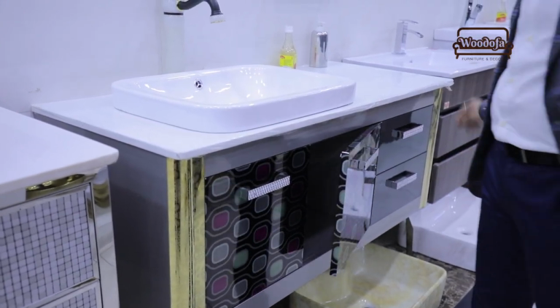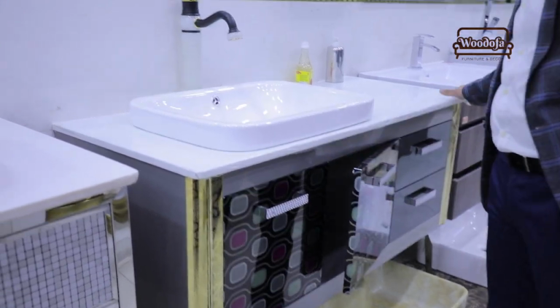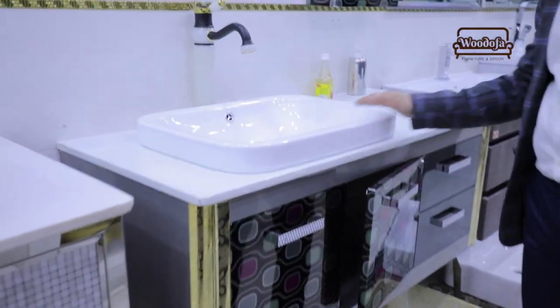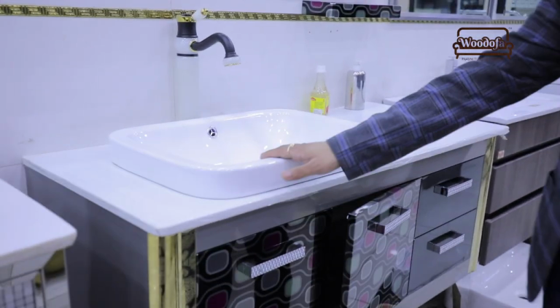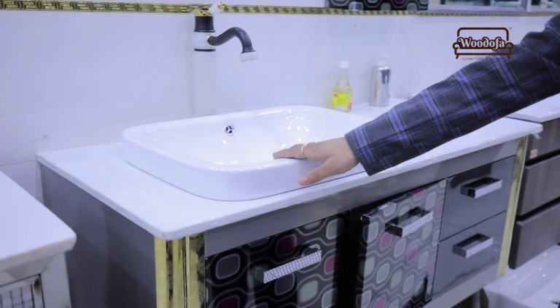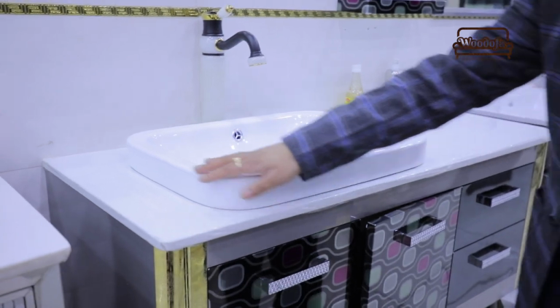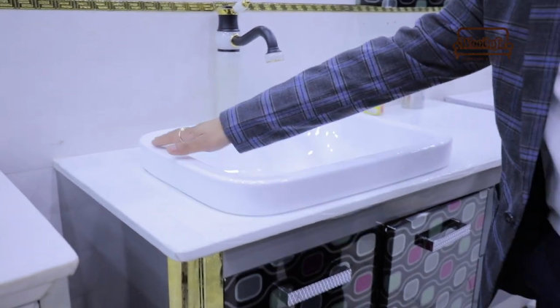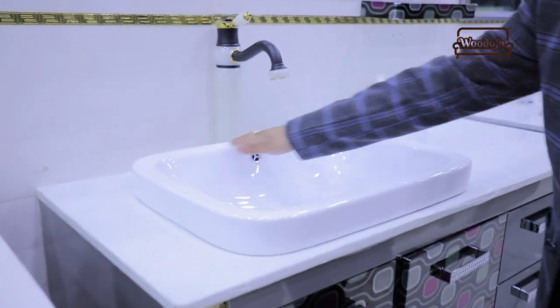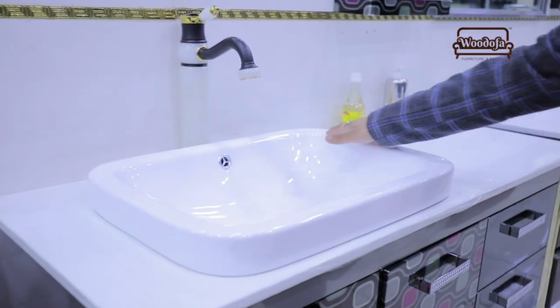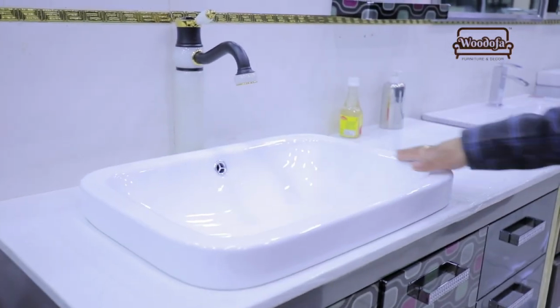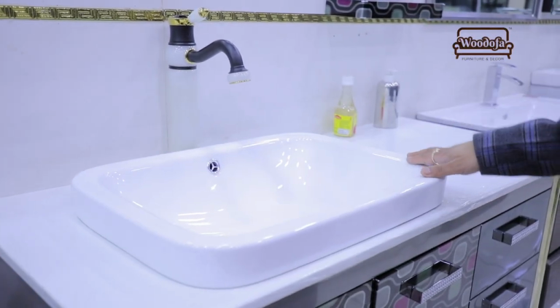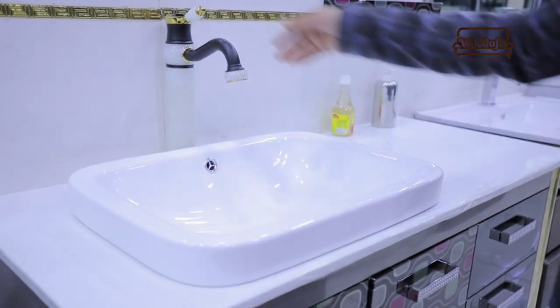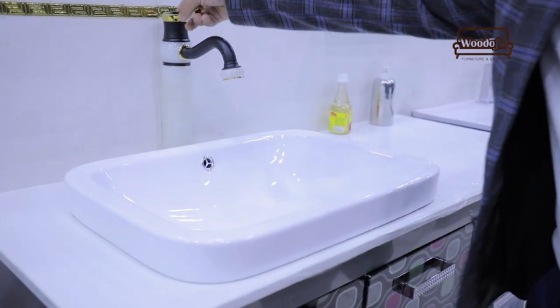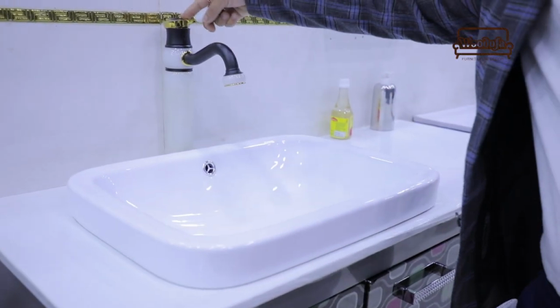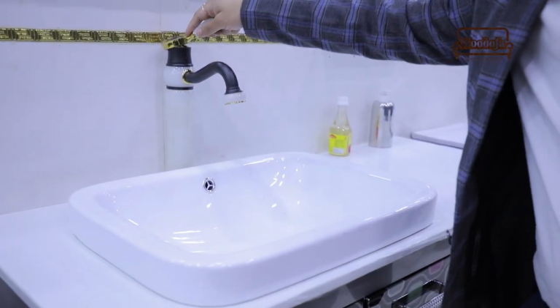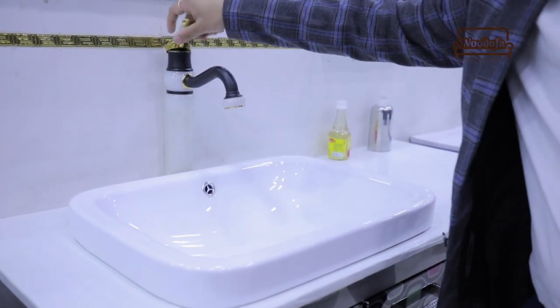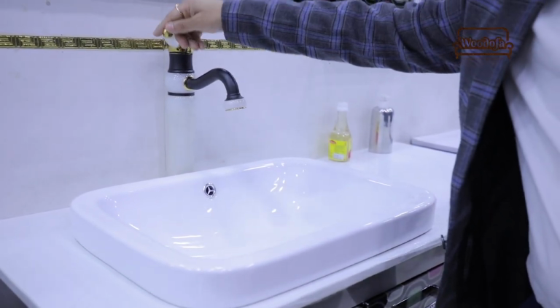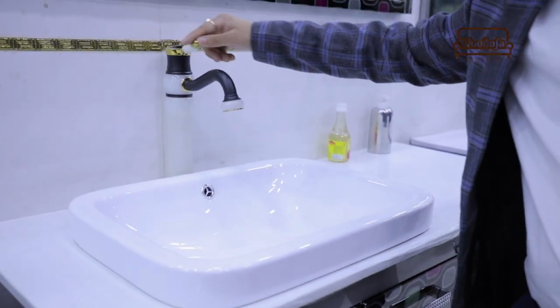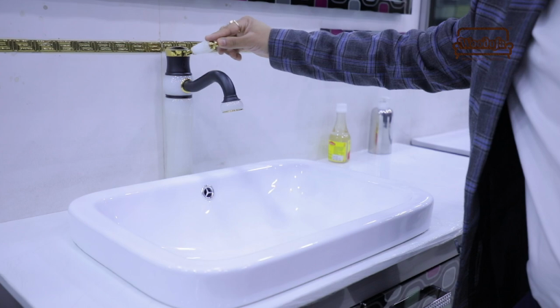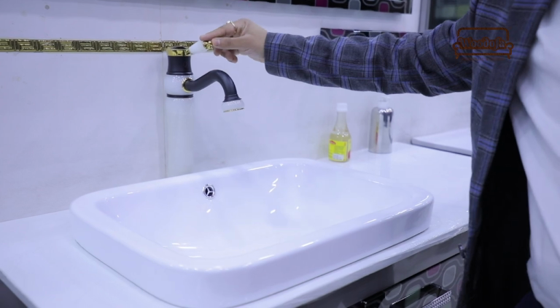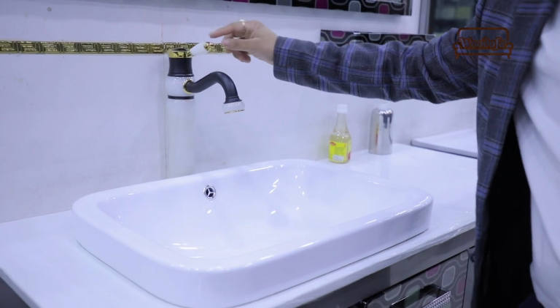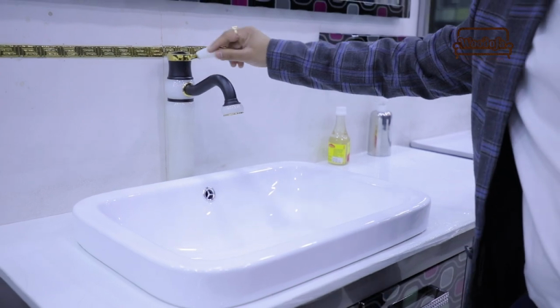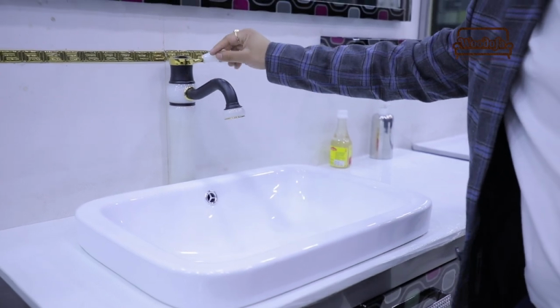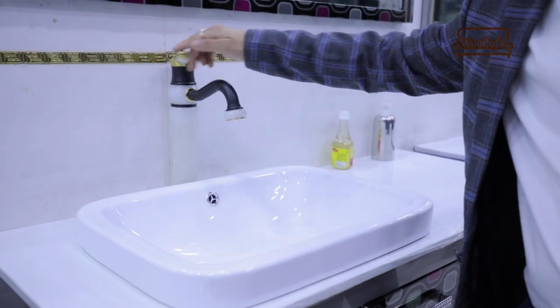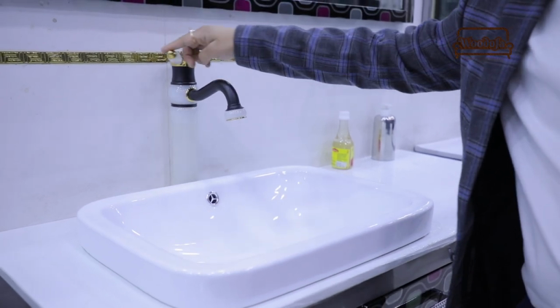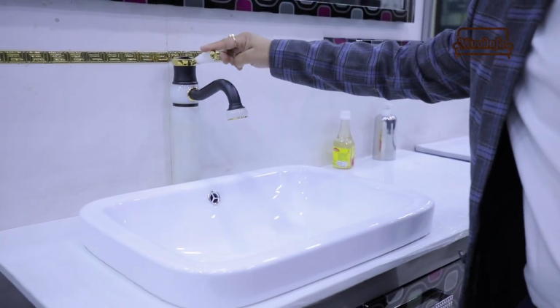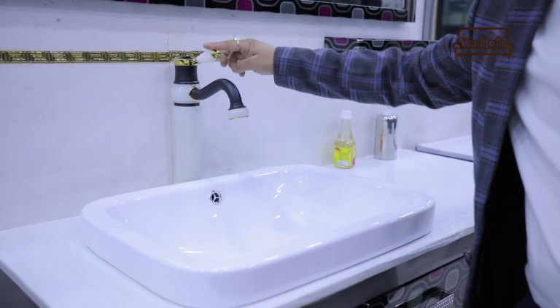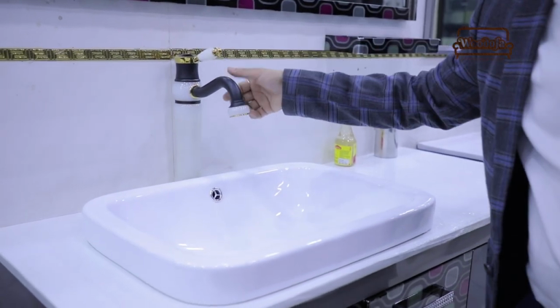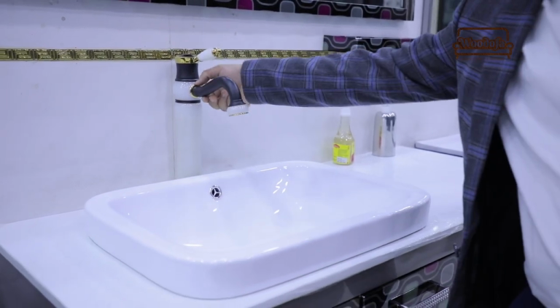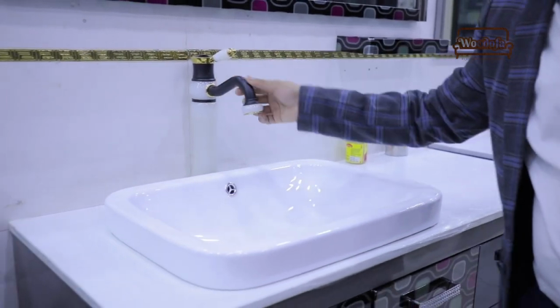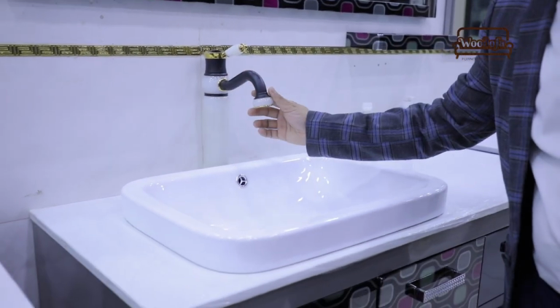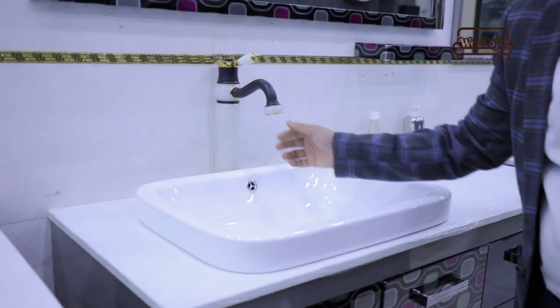The basin will be an under-counter basin. Here there is a fancy tap, so if you are using a tap in a common area on top, that will also look good.